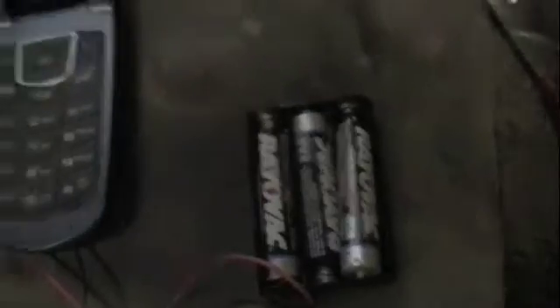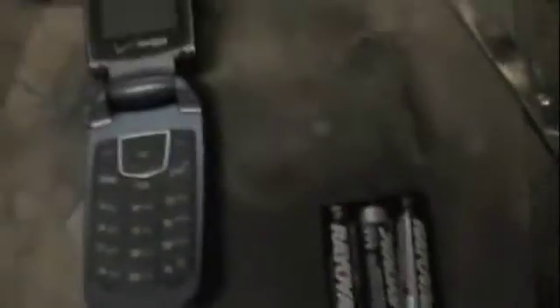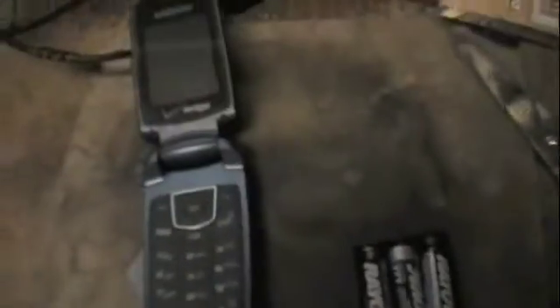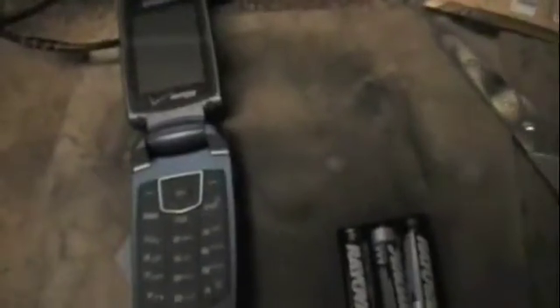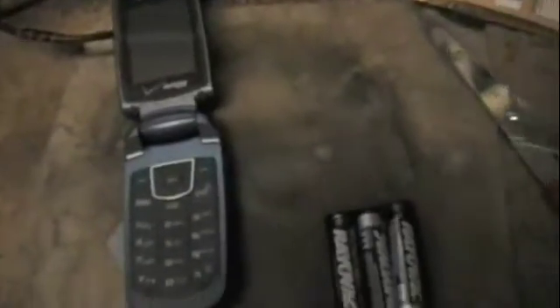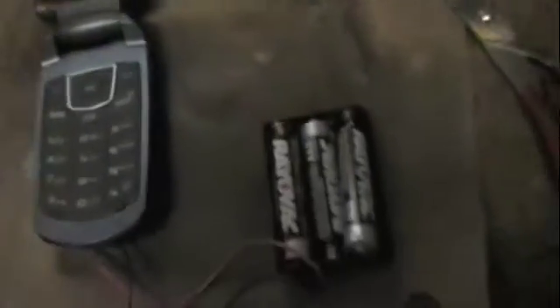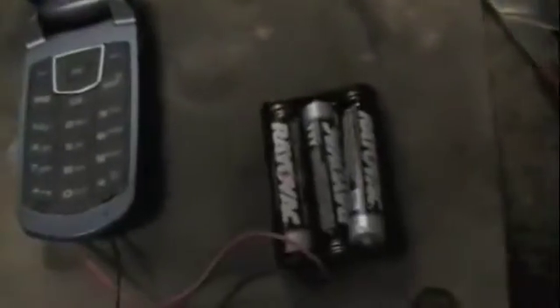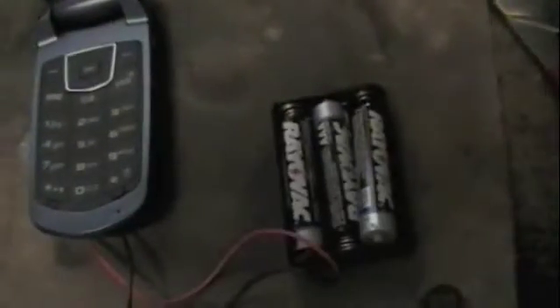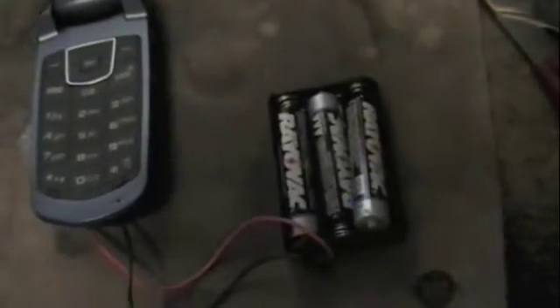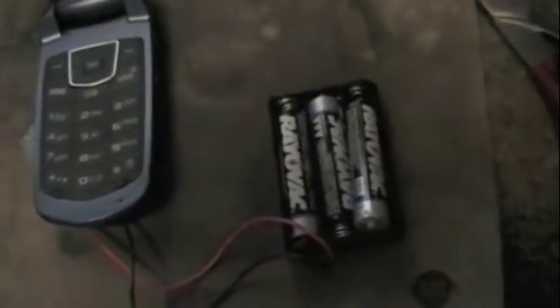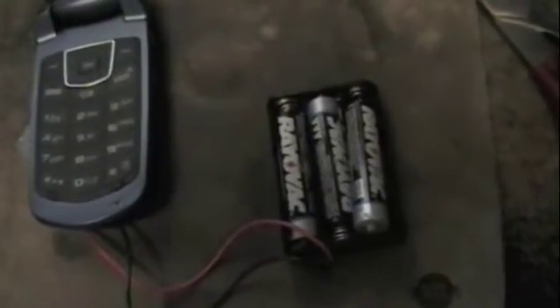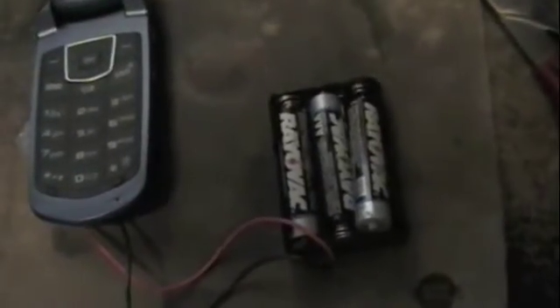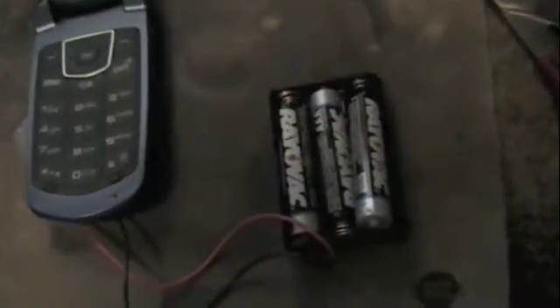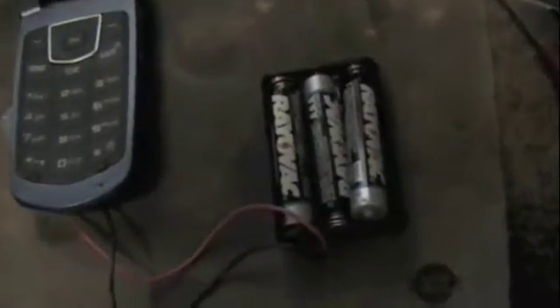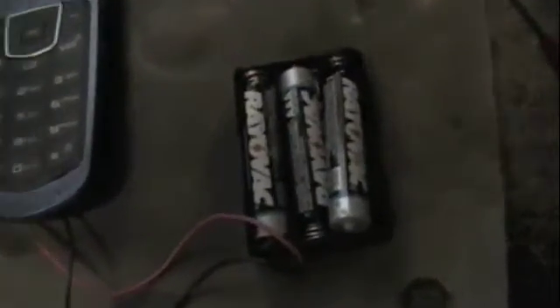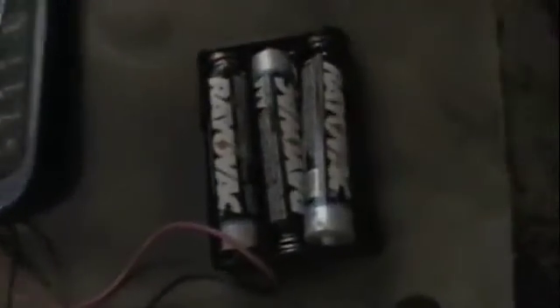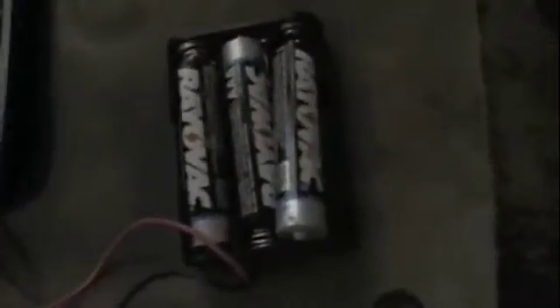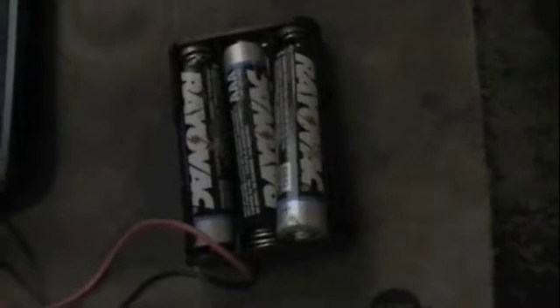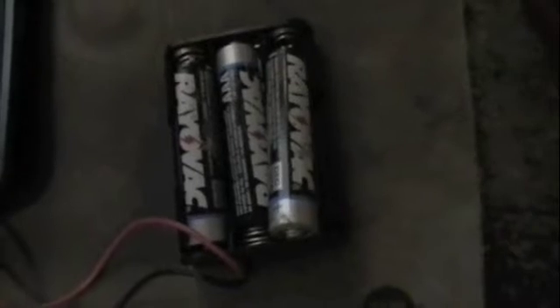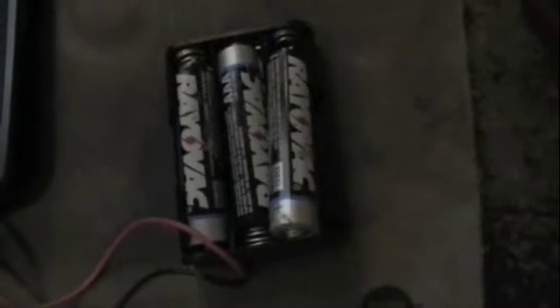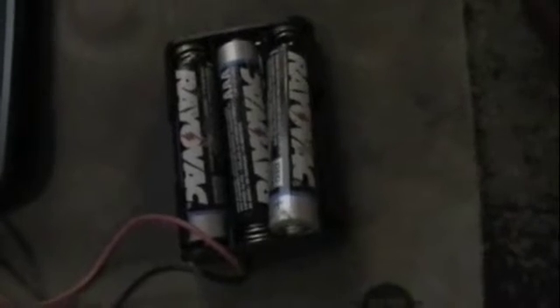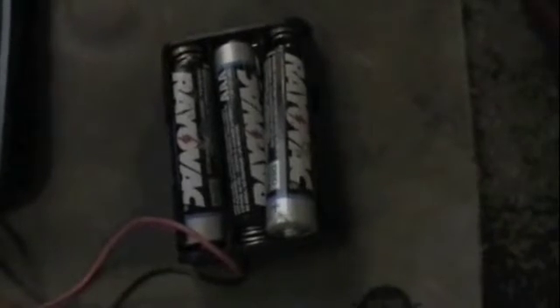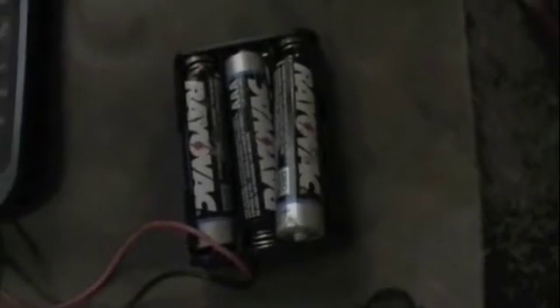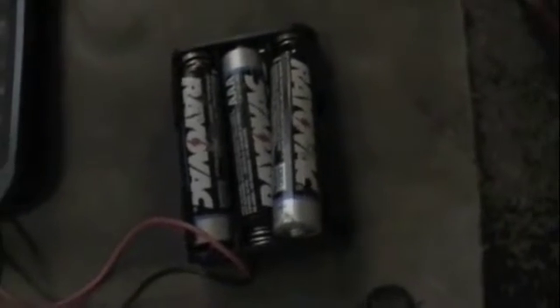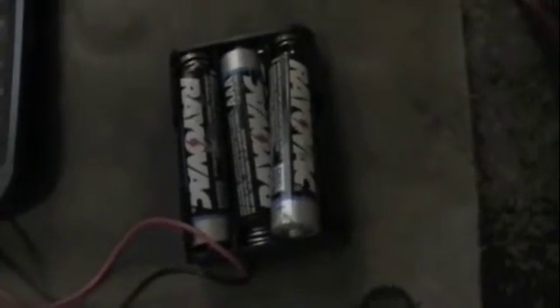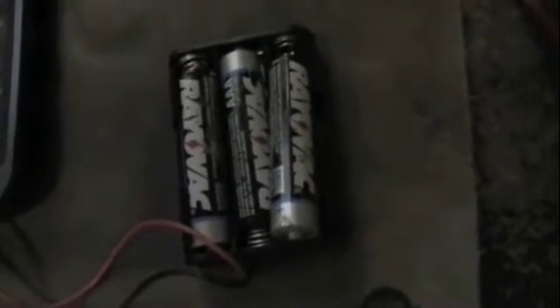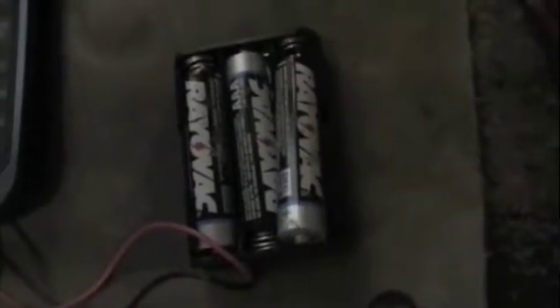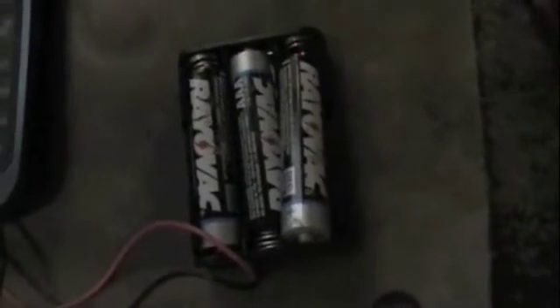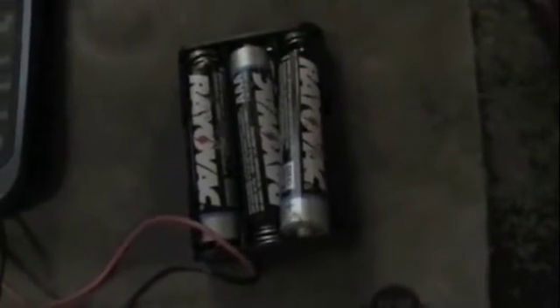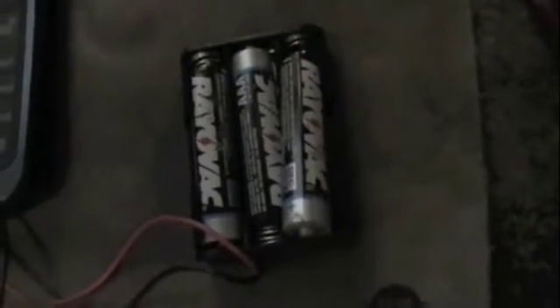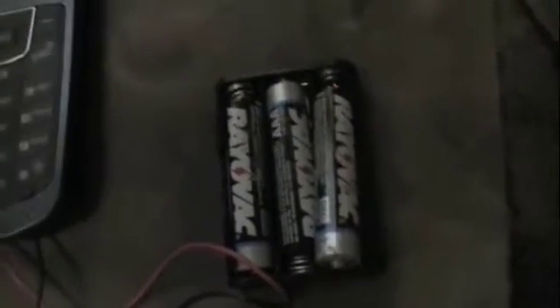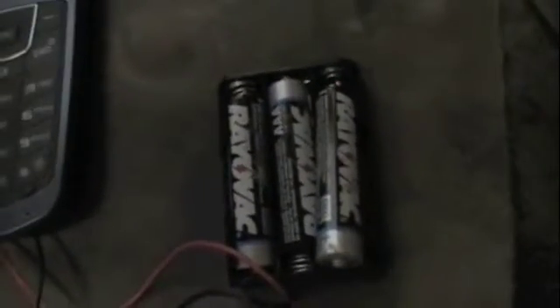Emergency cell phone power. This phone is being powered completely by three AAA batteries — not being recharged, but actually being powered.